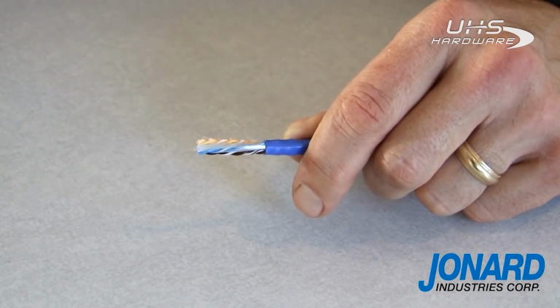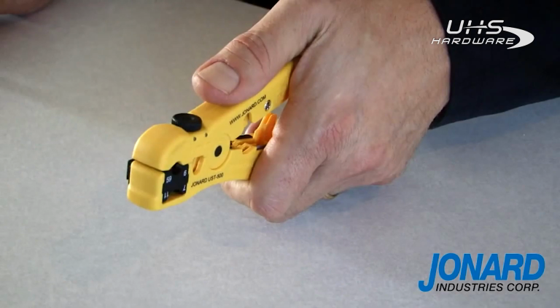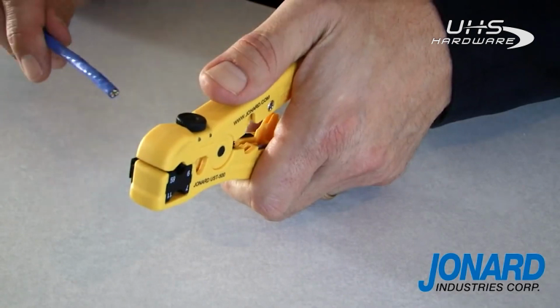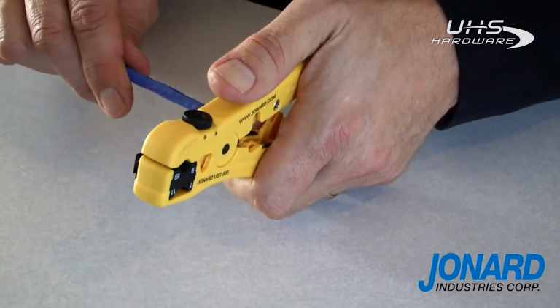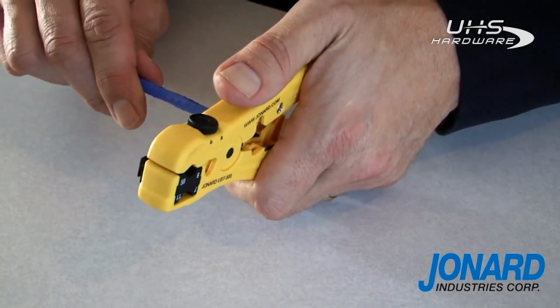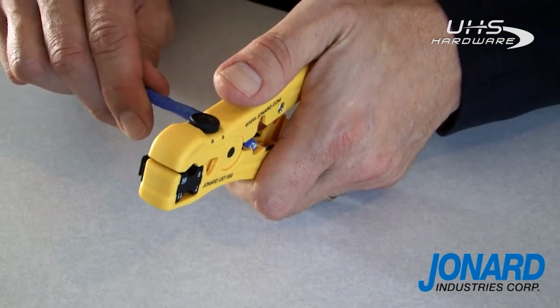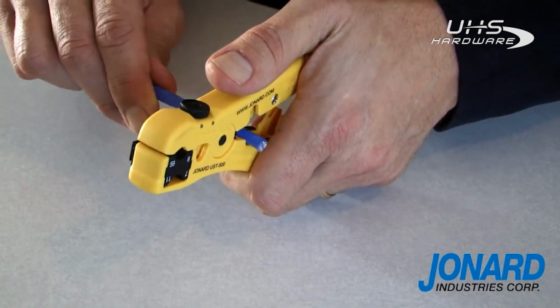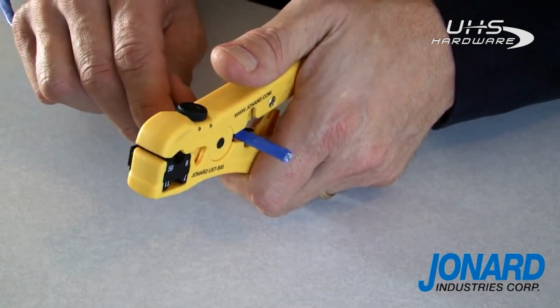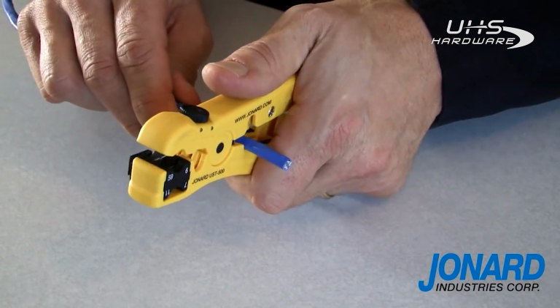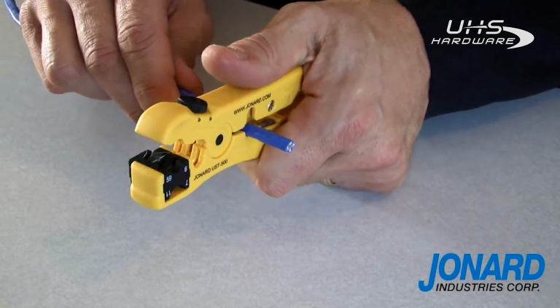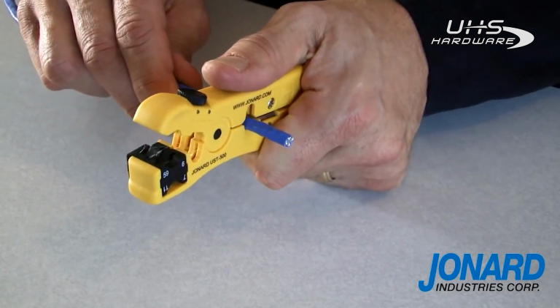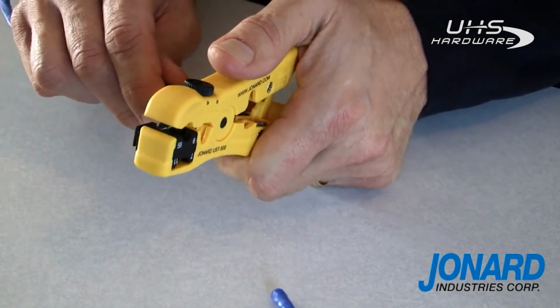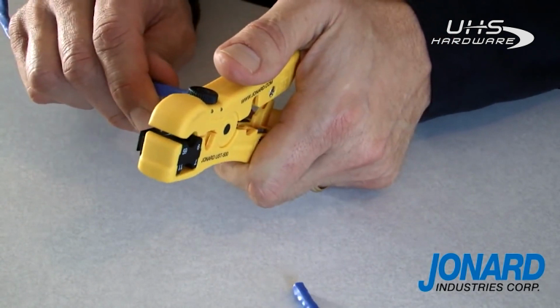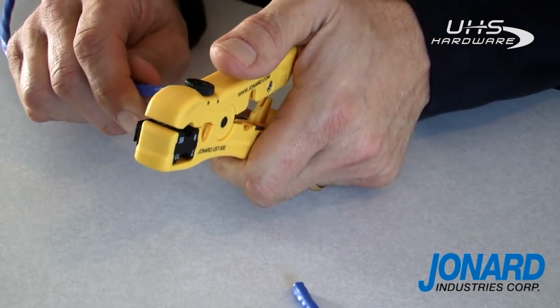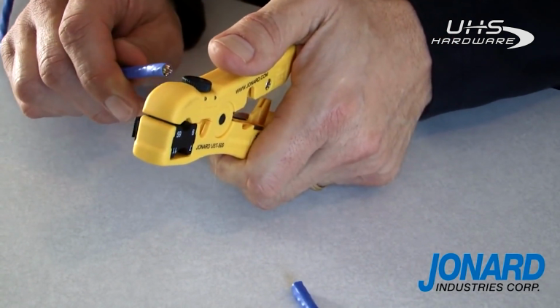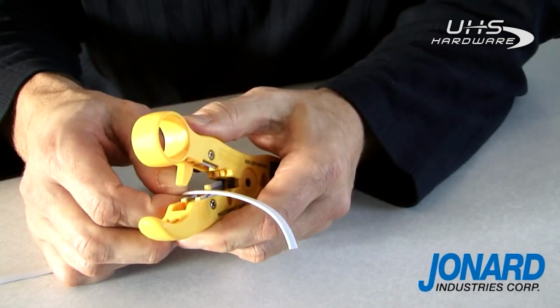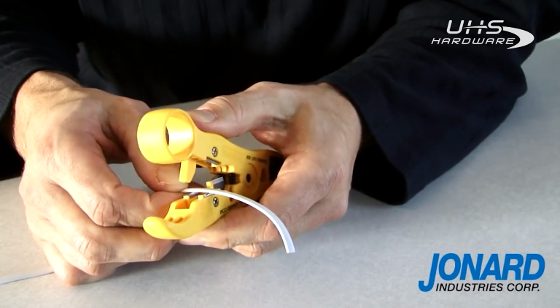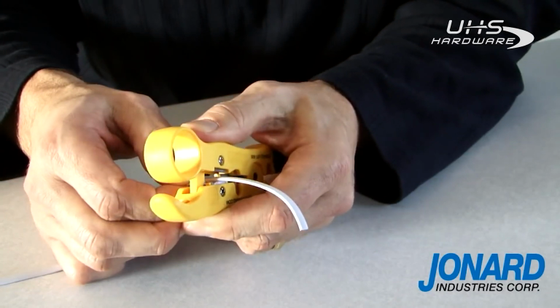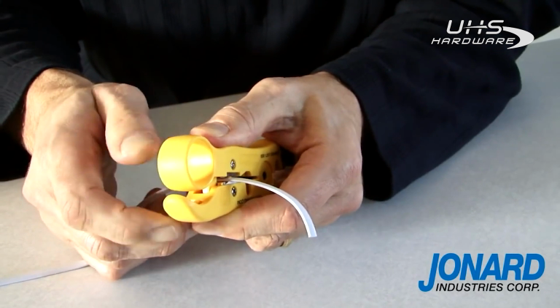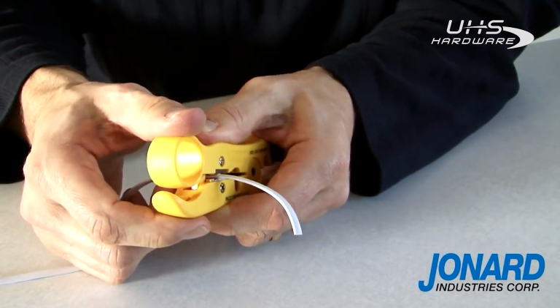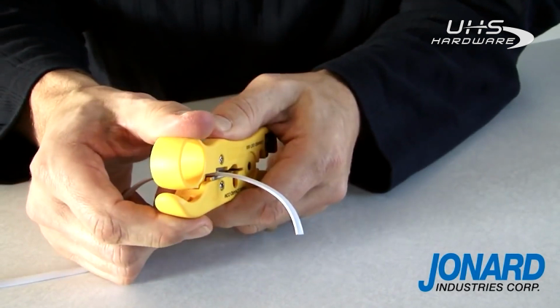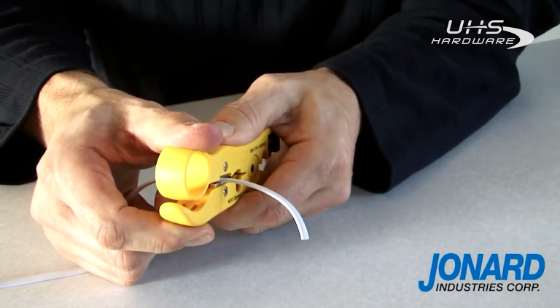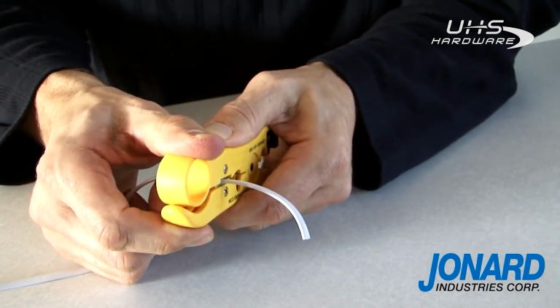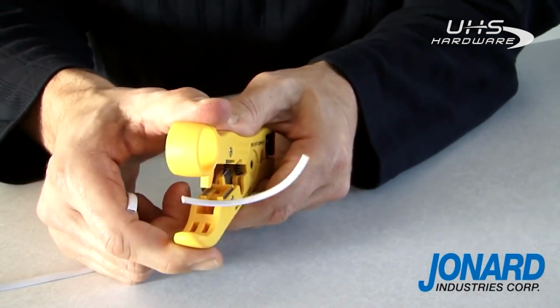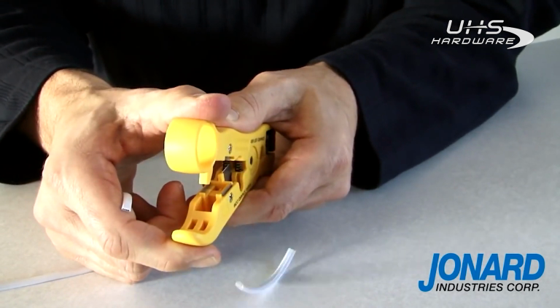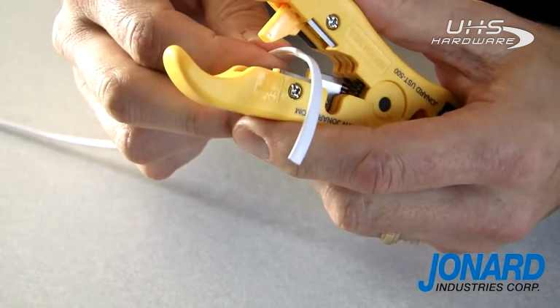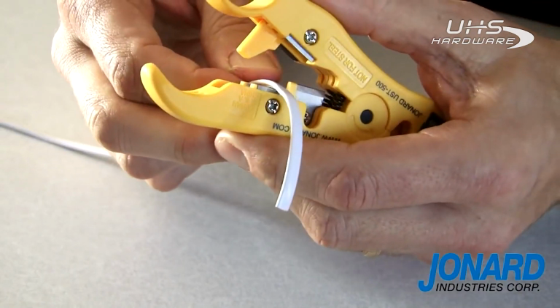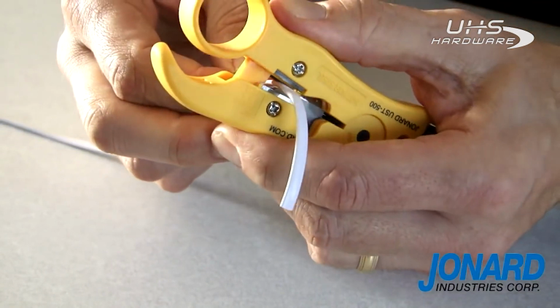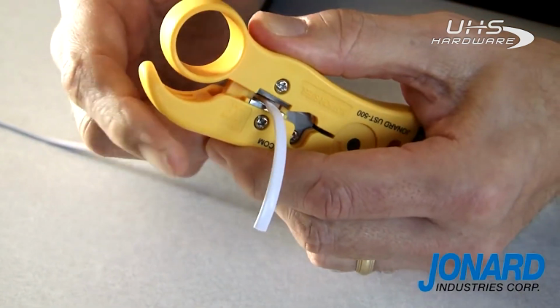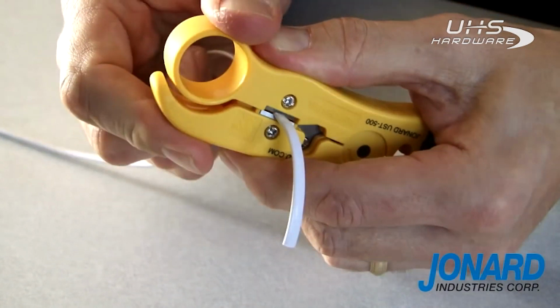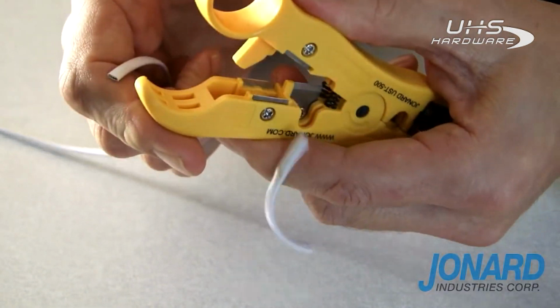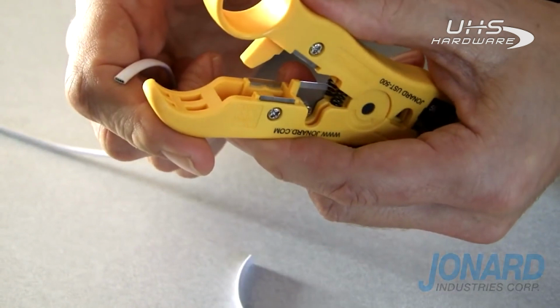To cut all styles of cables, insert the cable in the third slot on the tool and squeeze. If you're working with flat cables such as four or six pair, use the blades located at the end of the tool in the fourth position.